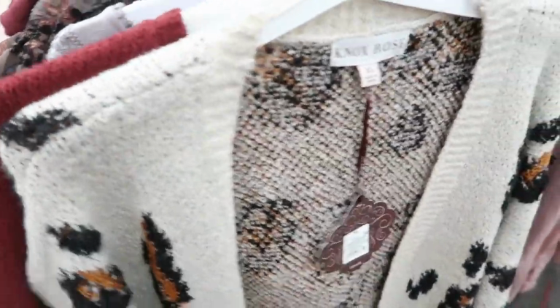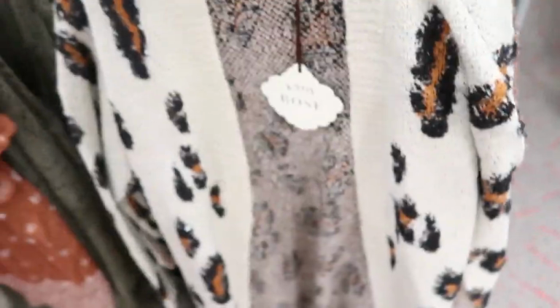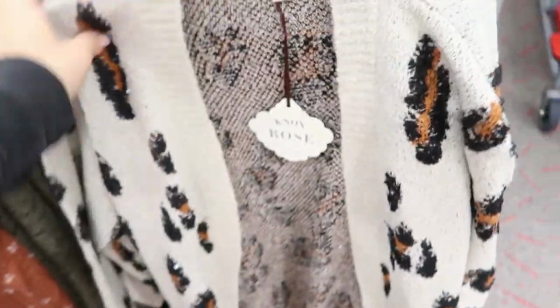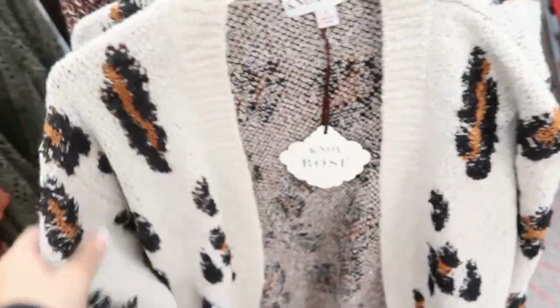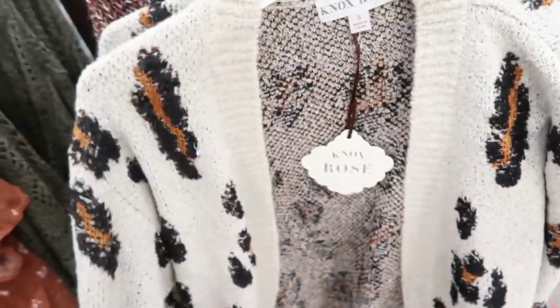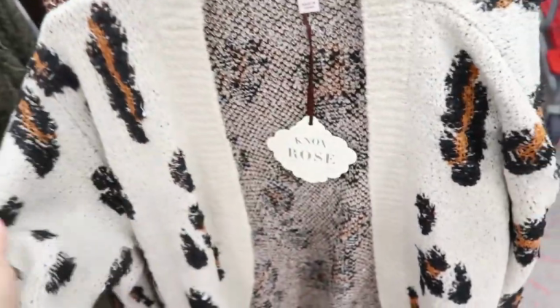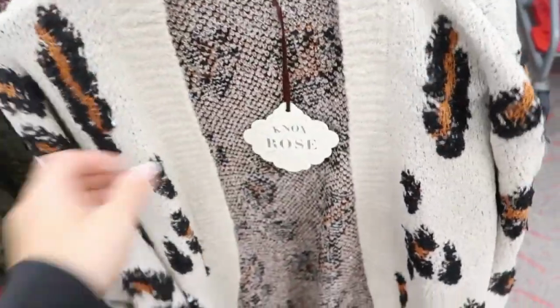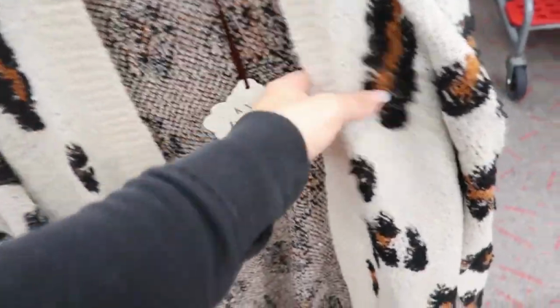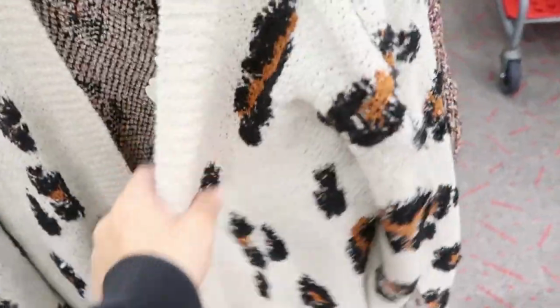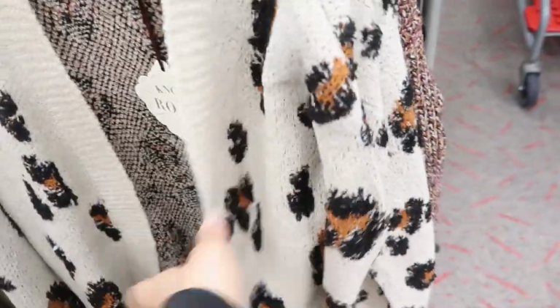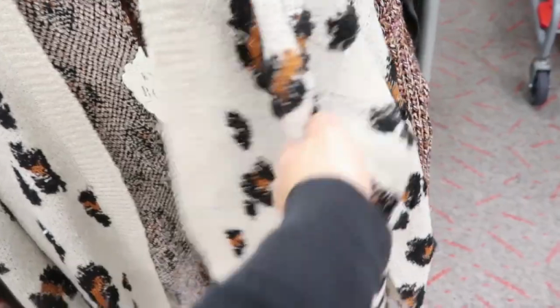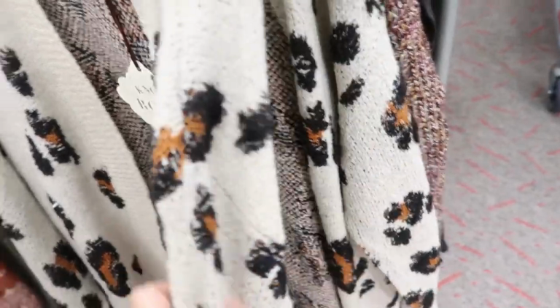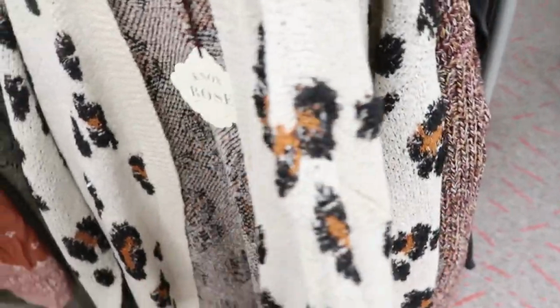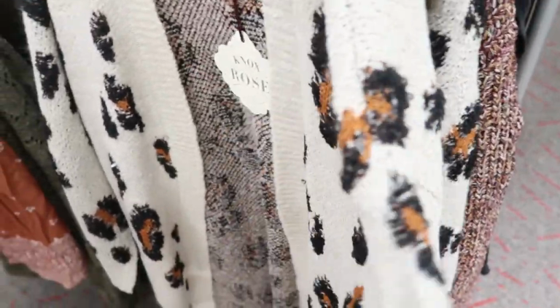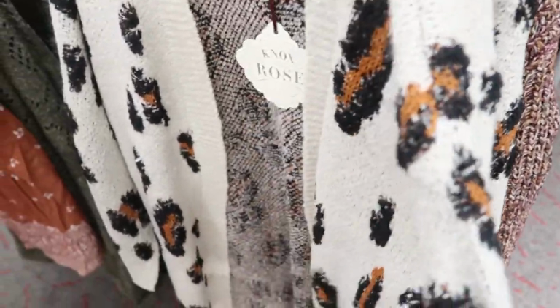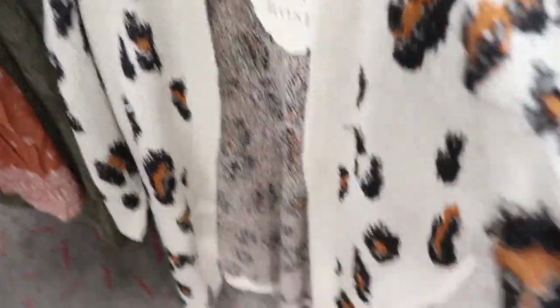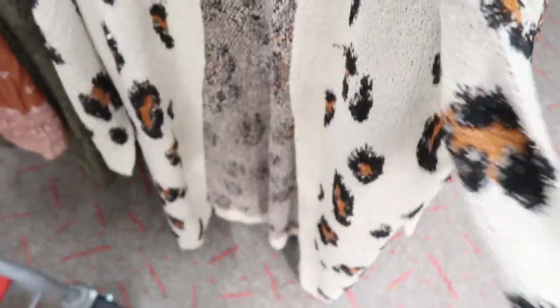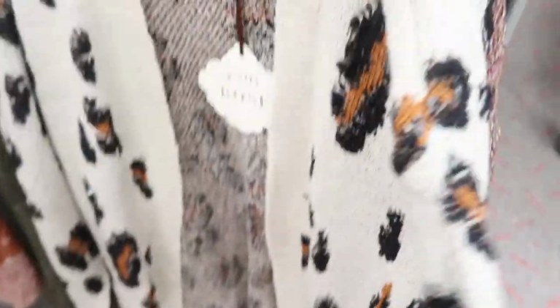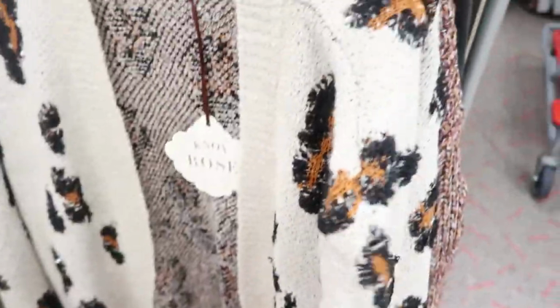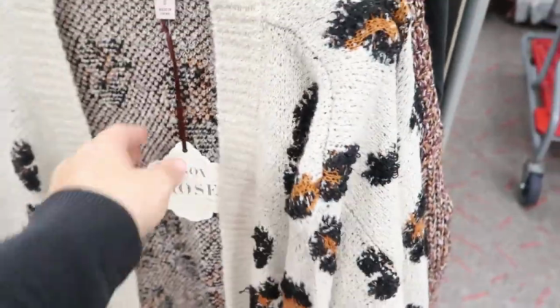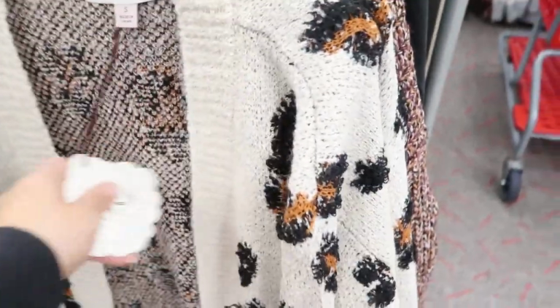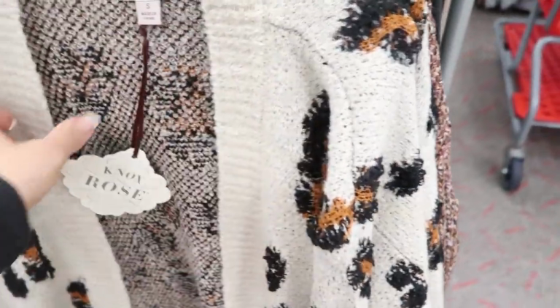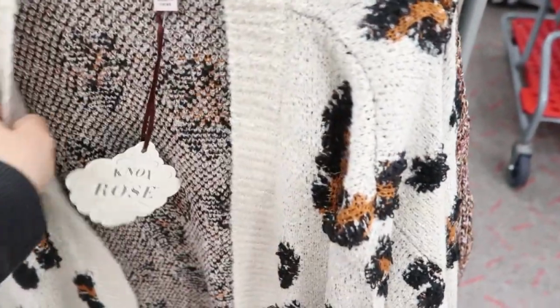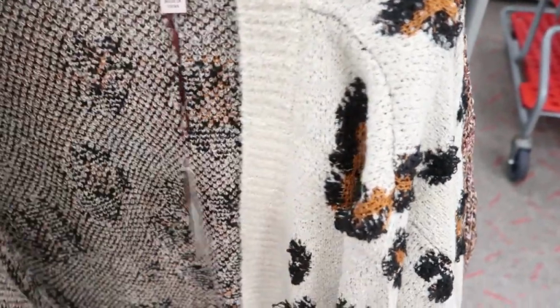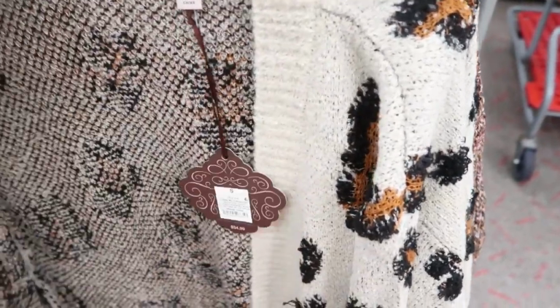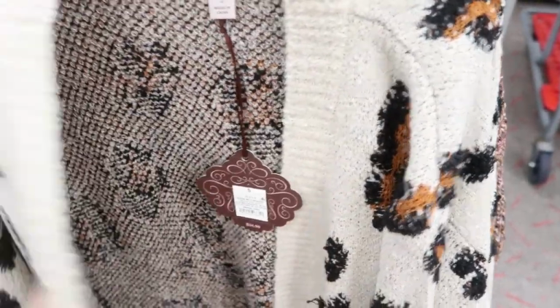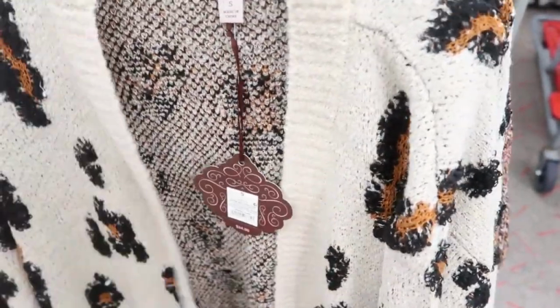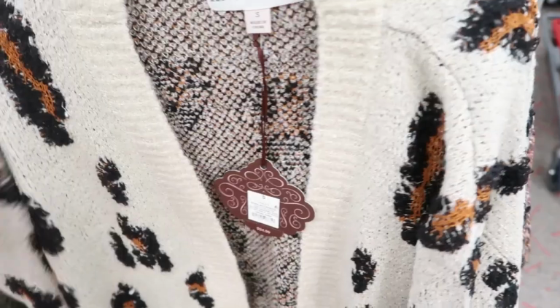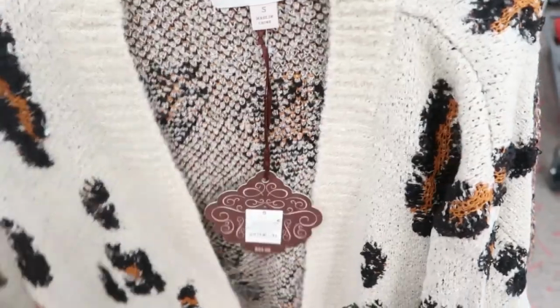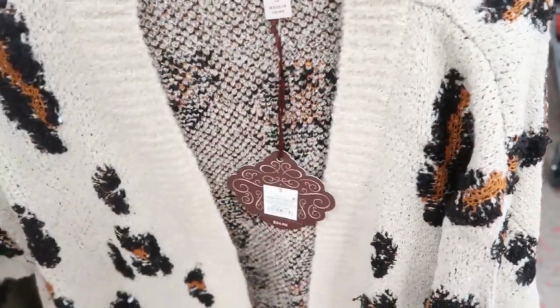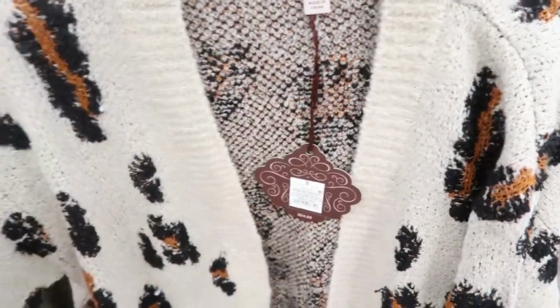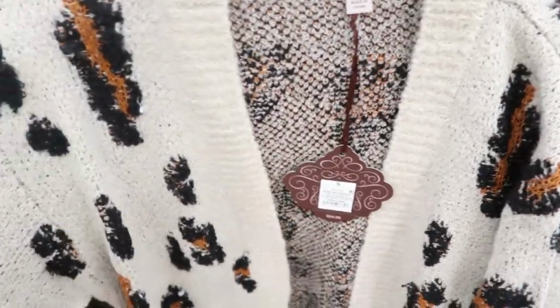I found more of the leopard cardigans and this is a small. I think this is the size I would get. Normally I wear a size medium, so I would say you could size down on this.